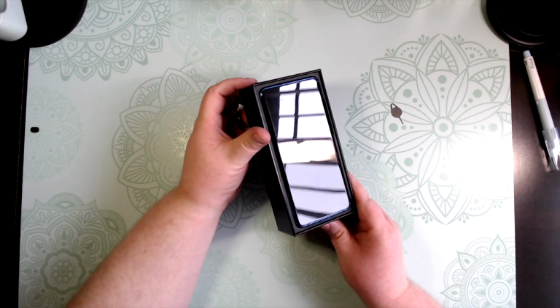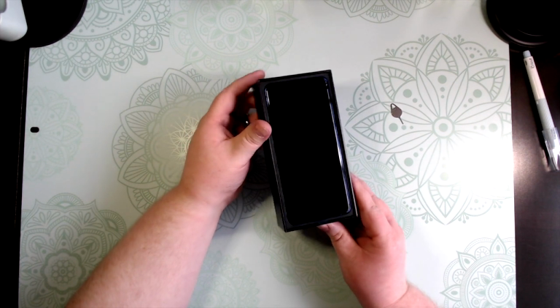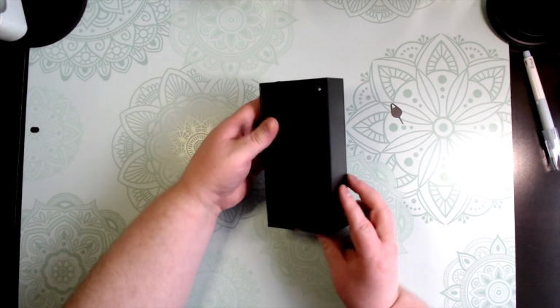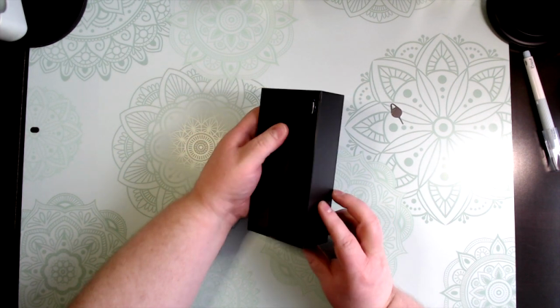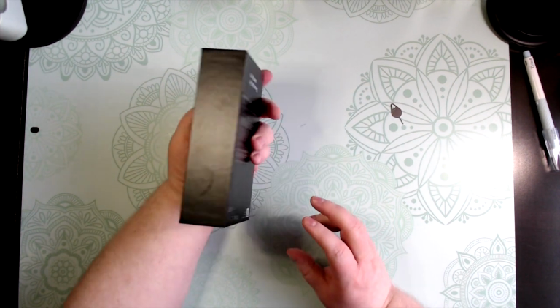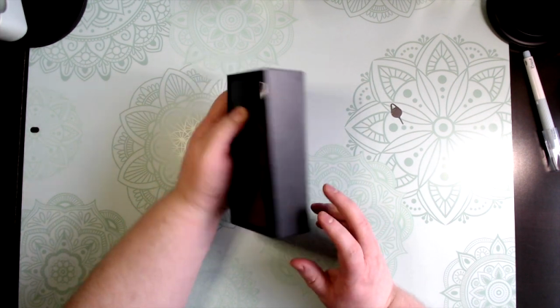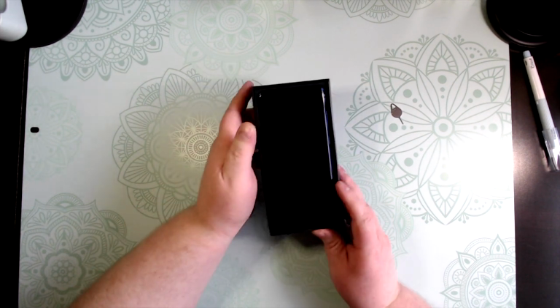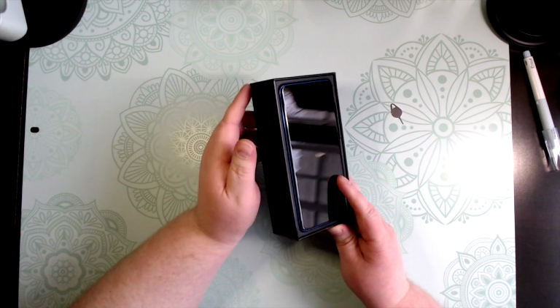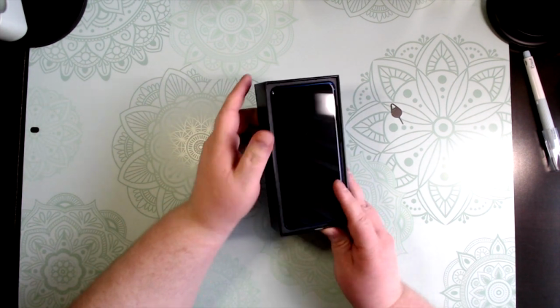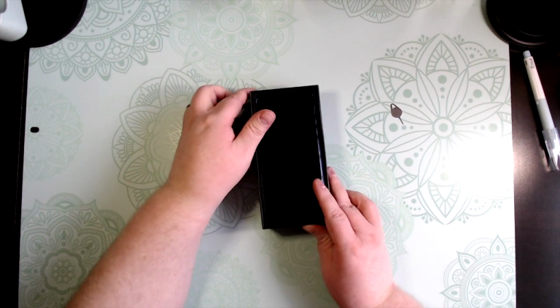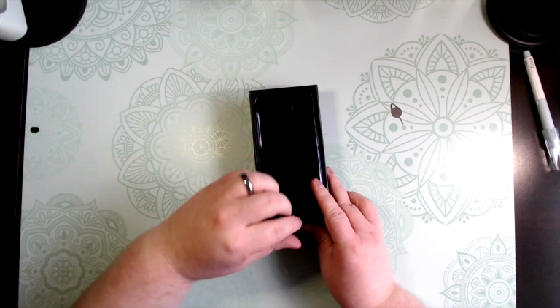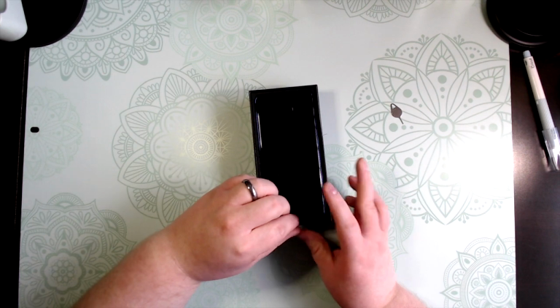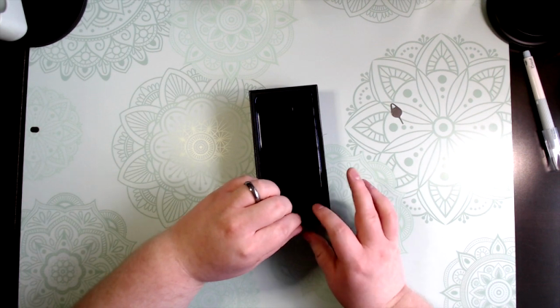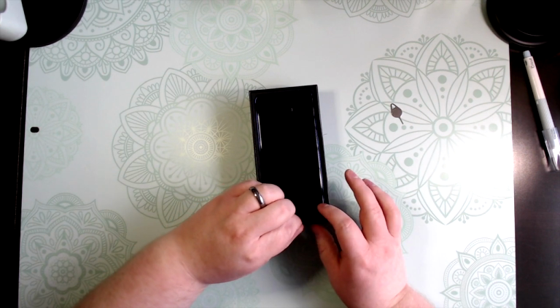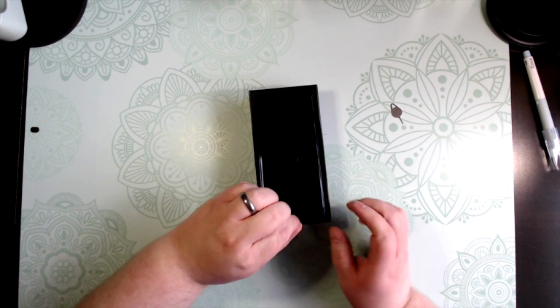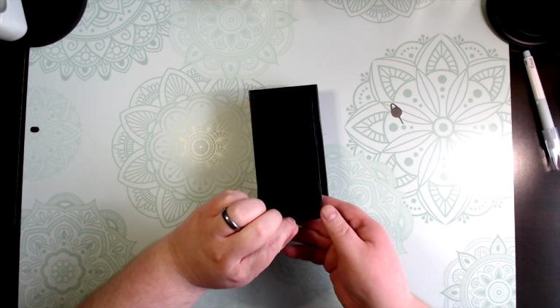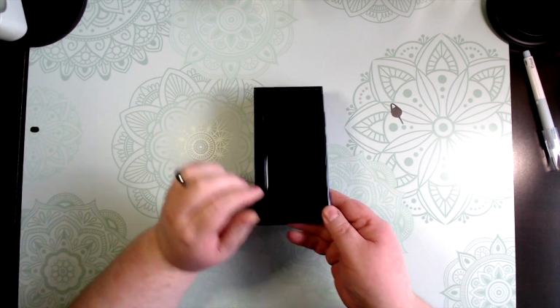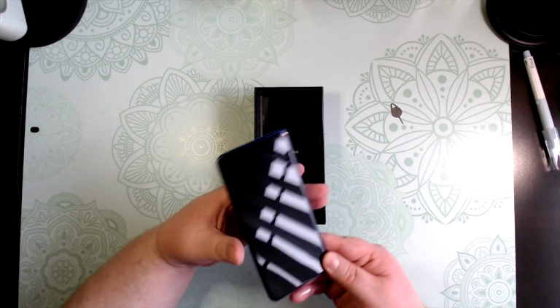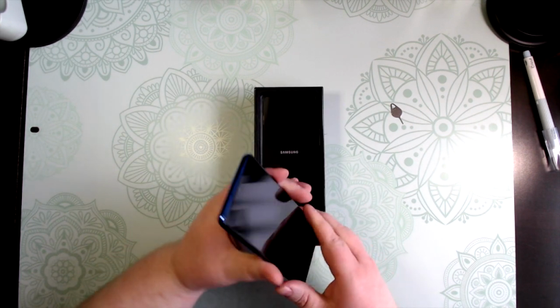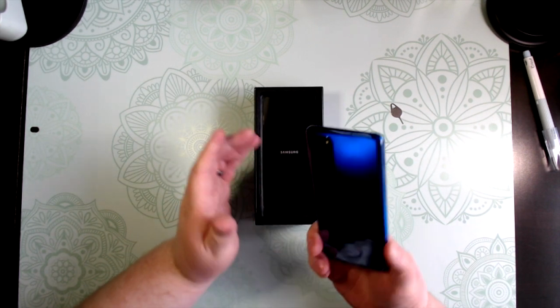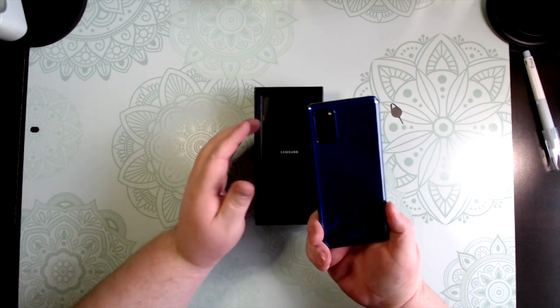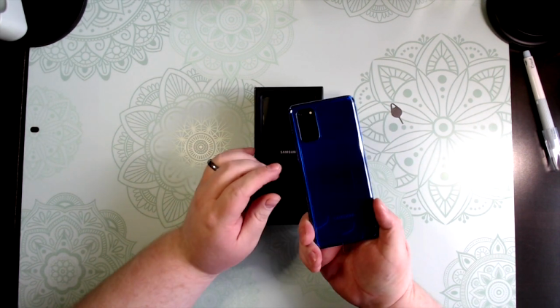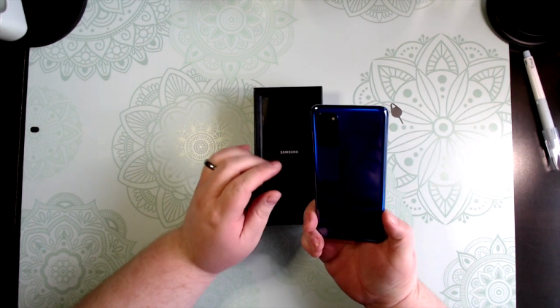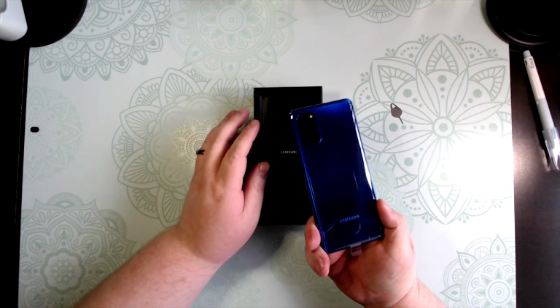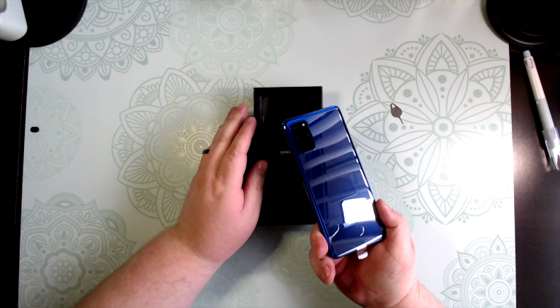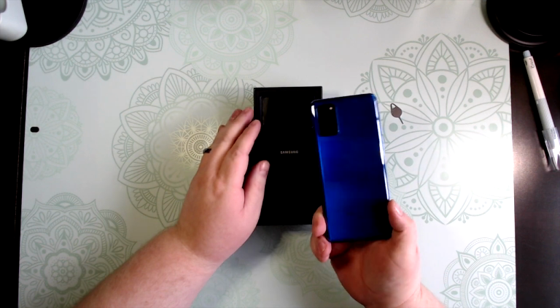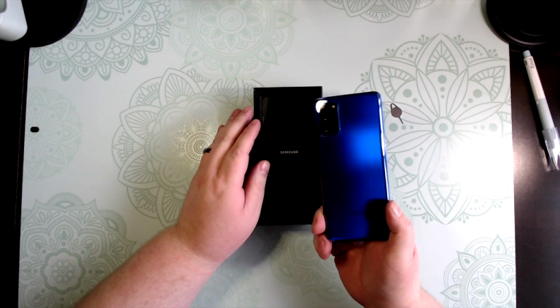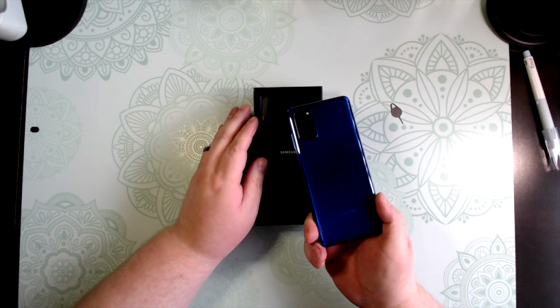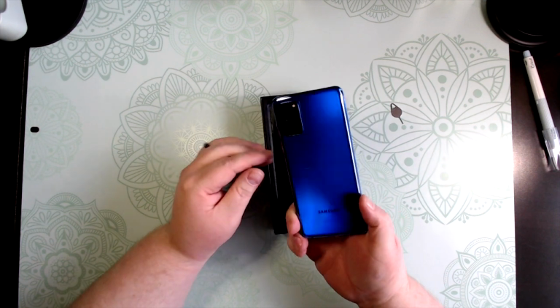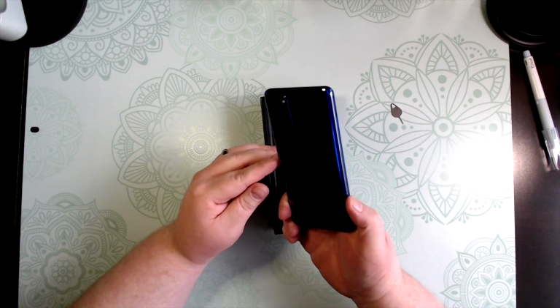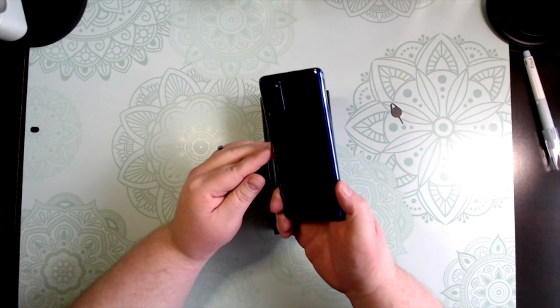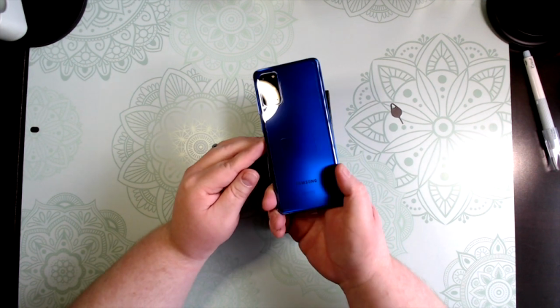Here's how it looks inside the box. Like I said, this is exclusive to Best Buy — this color, the Aura Blue.